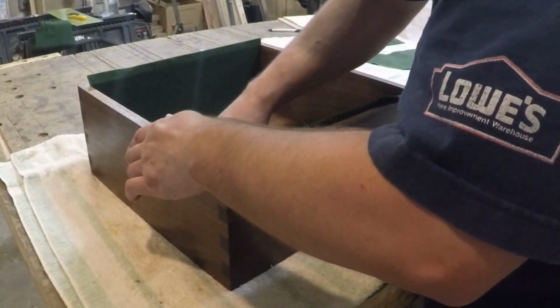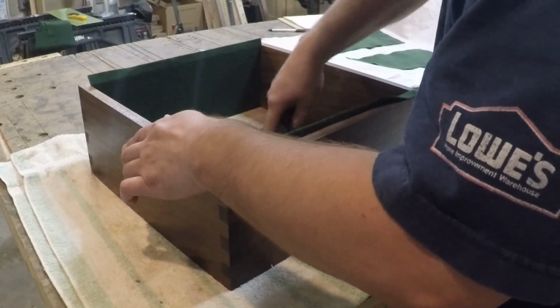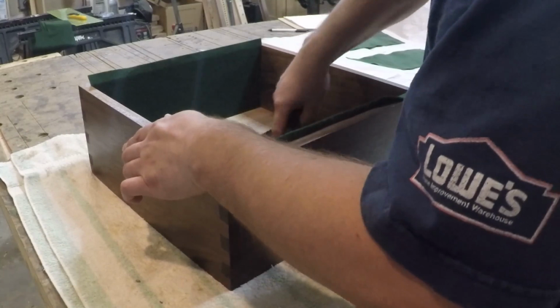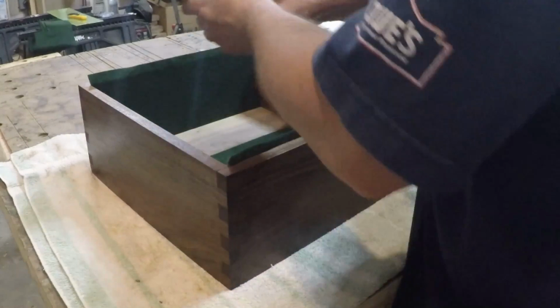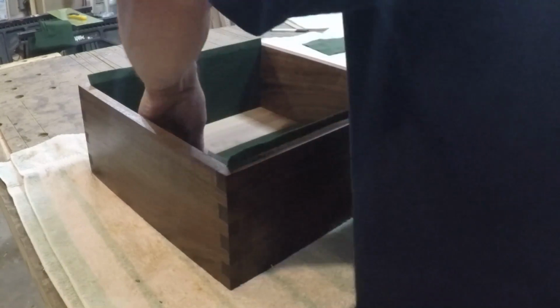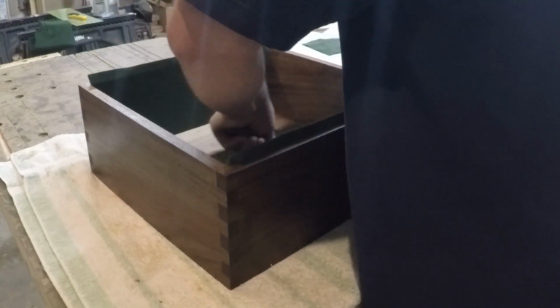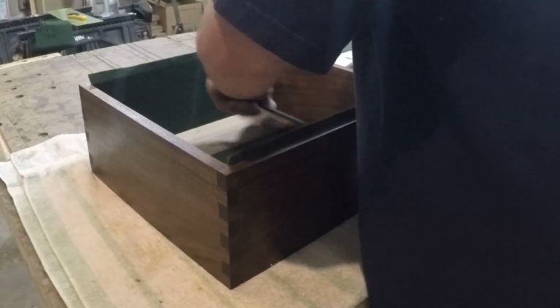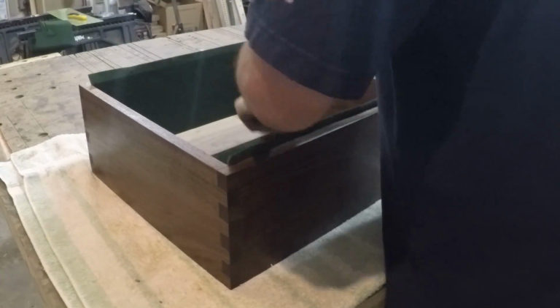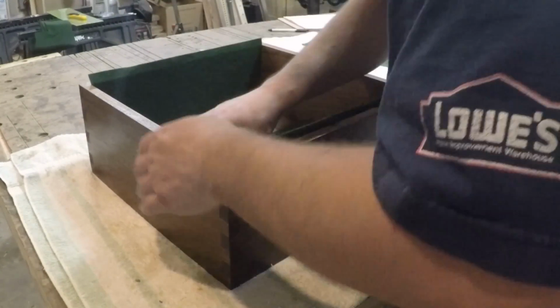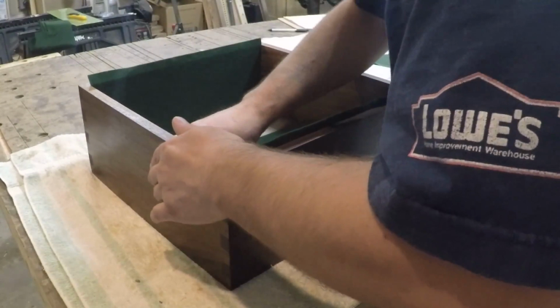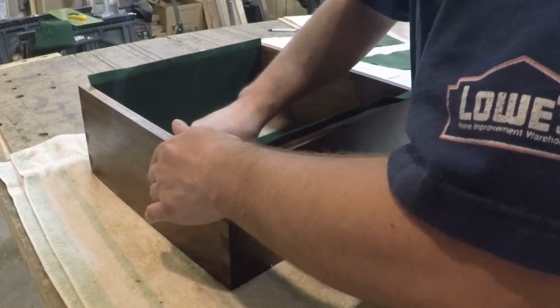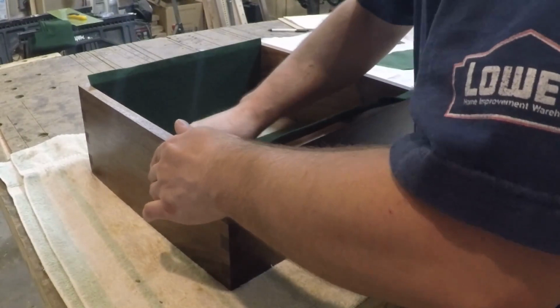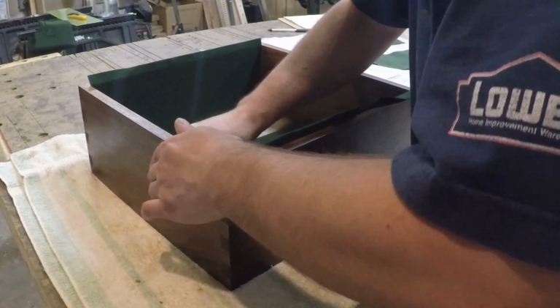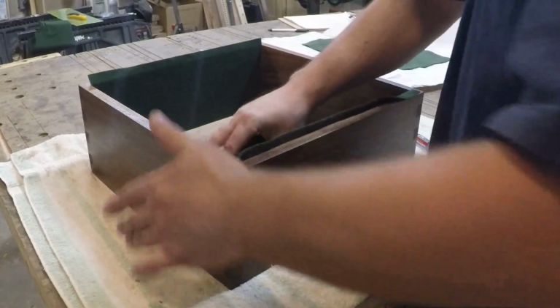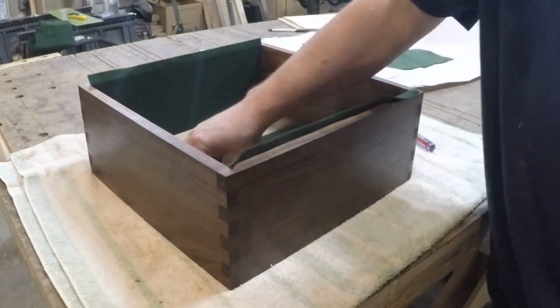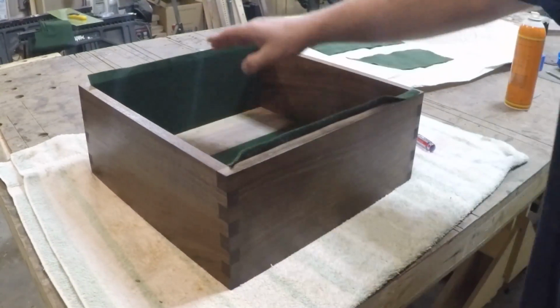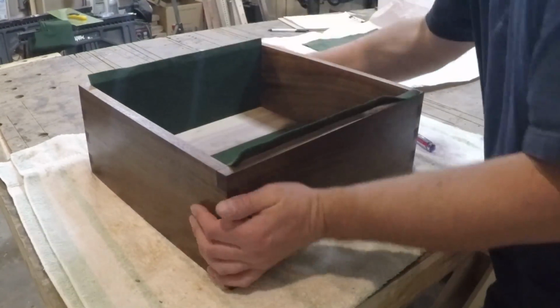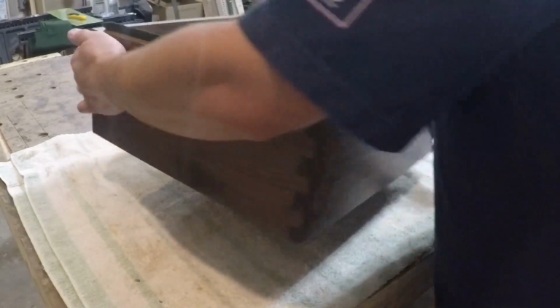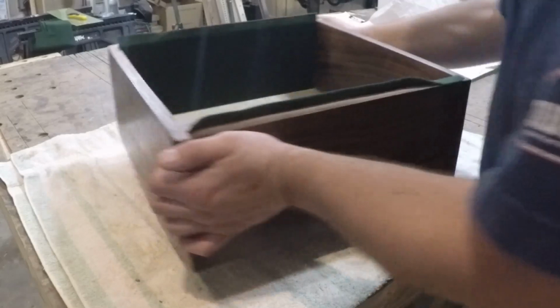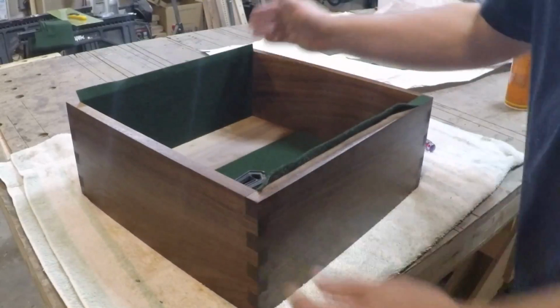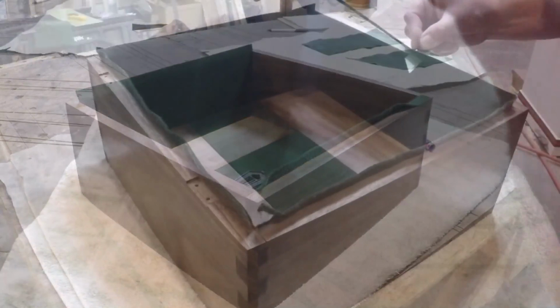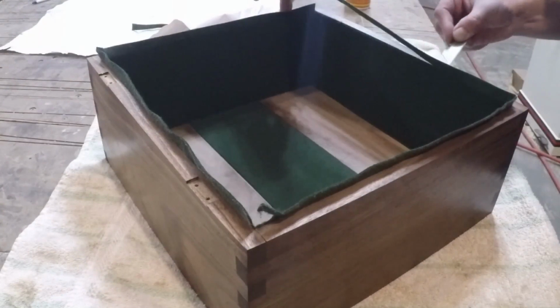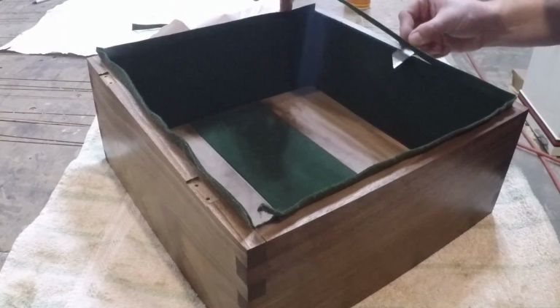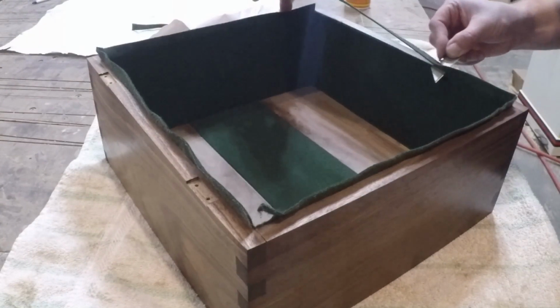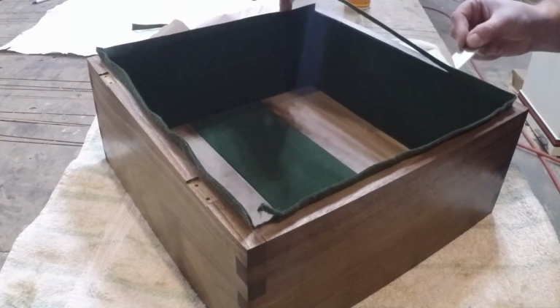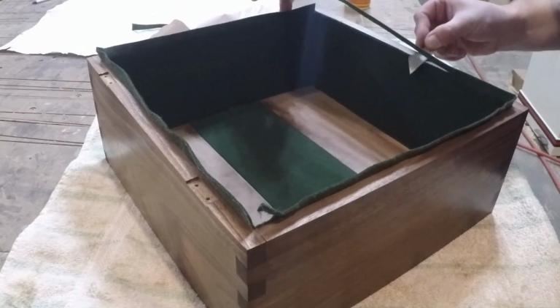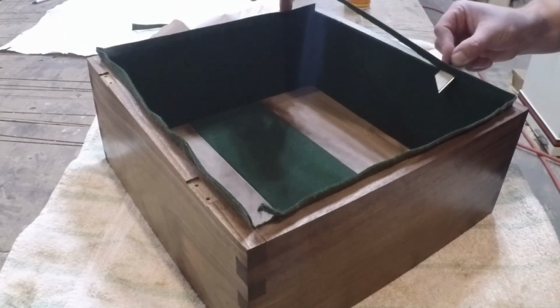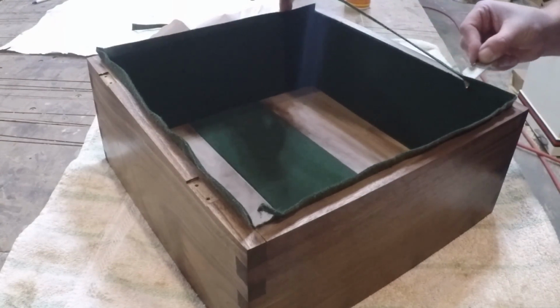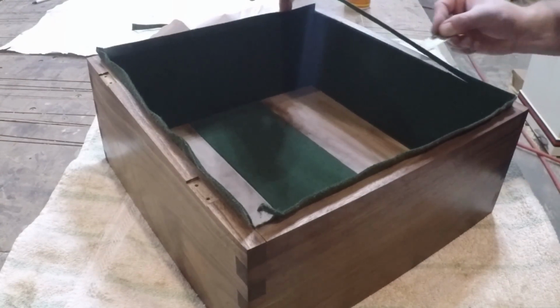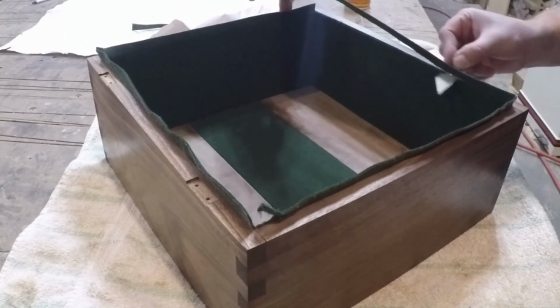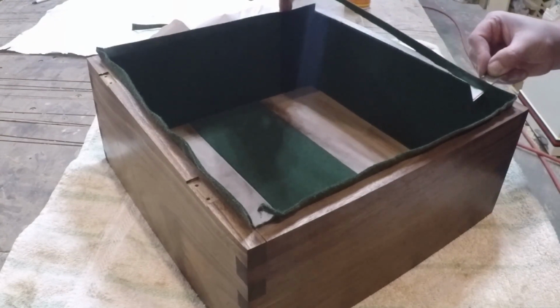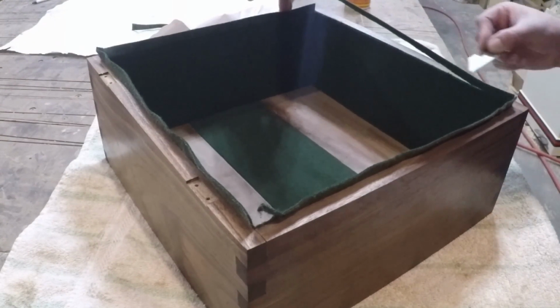Once I got each piece of felt glued in place, I used a plastic putty knife to put pressure to wet the glue in and push out any creases or bubbles. I then went around the outside edge with a sharp razor blade and cut away the excess.